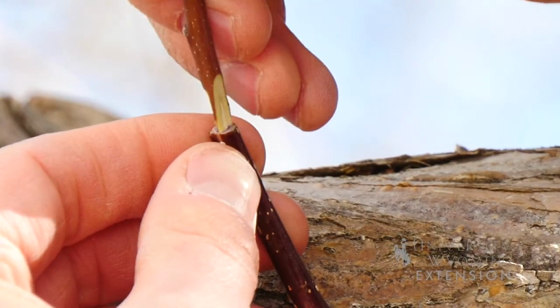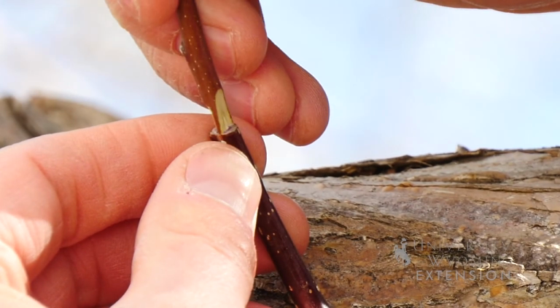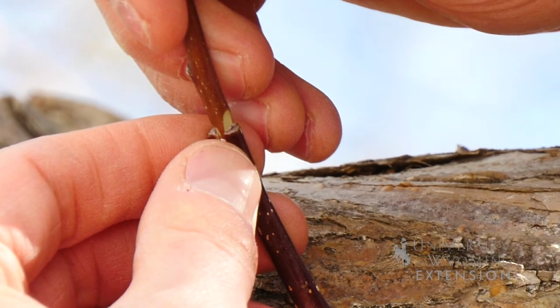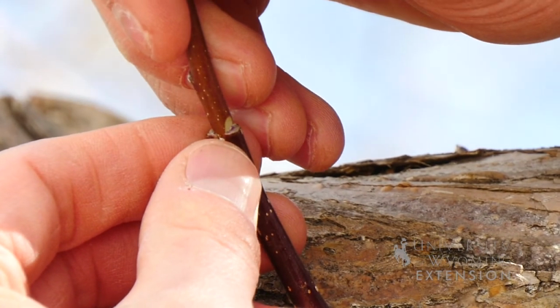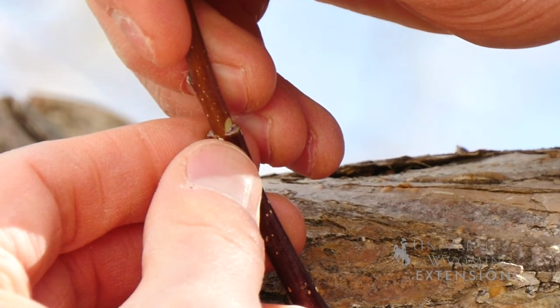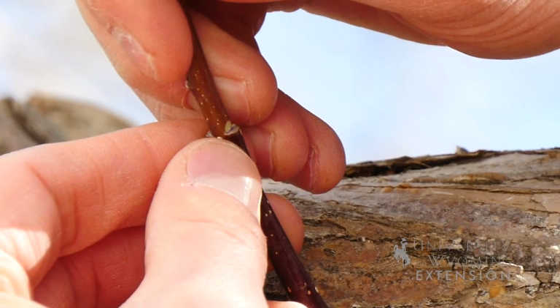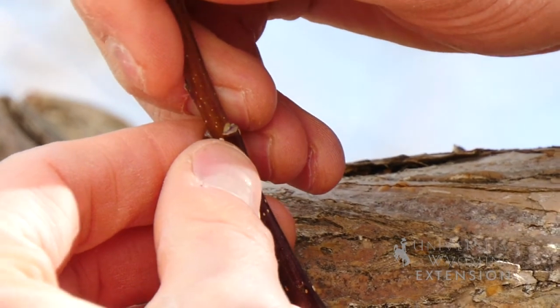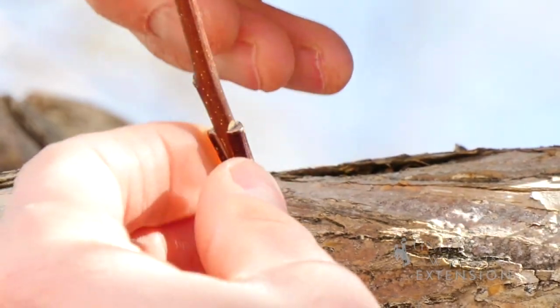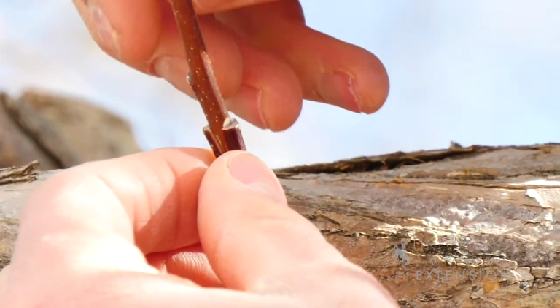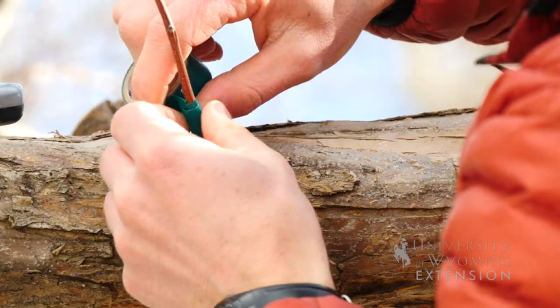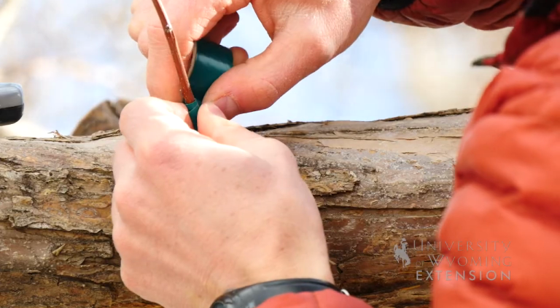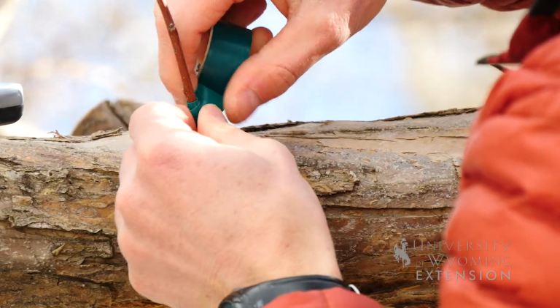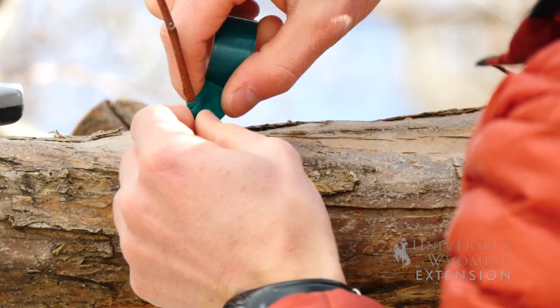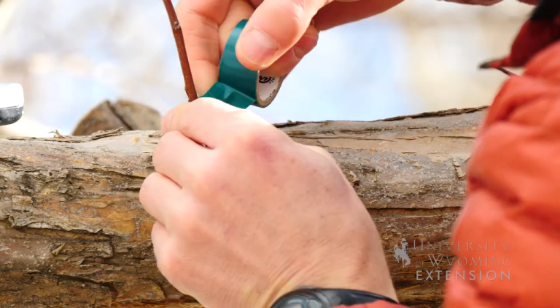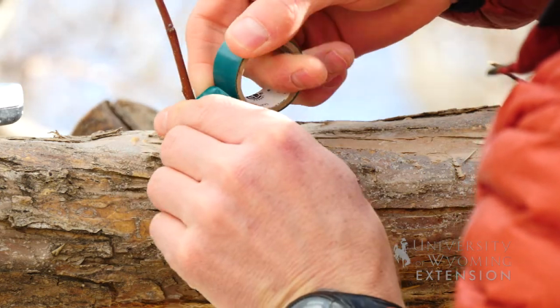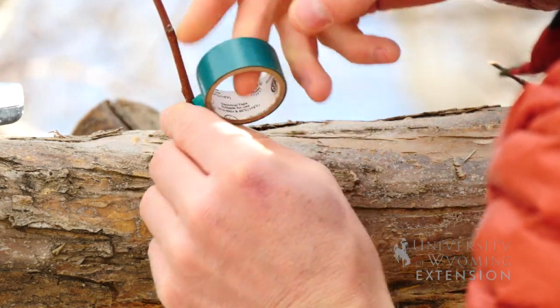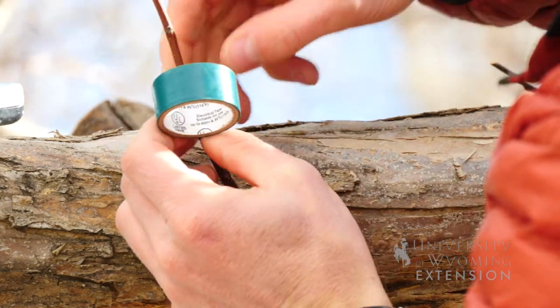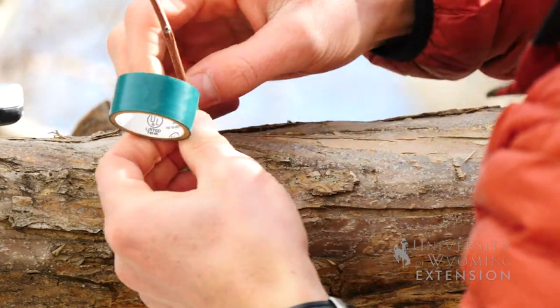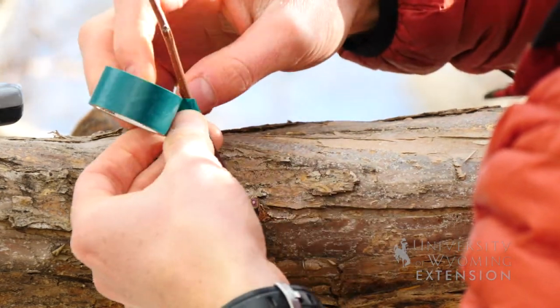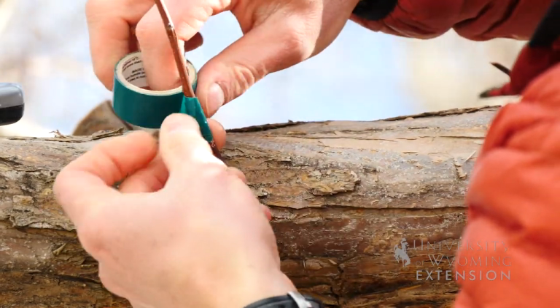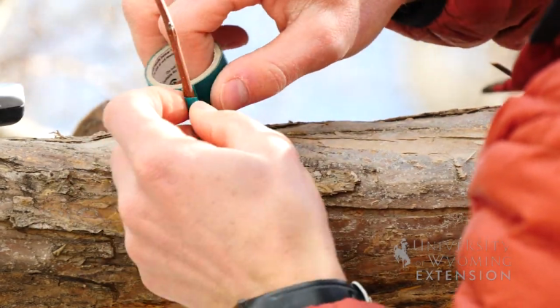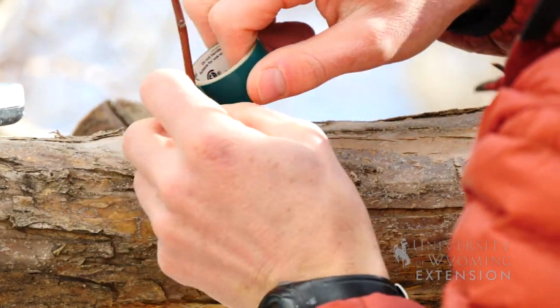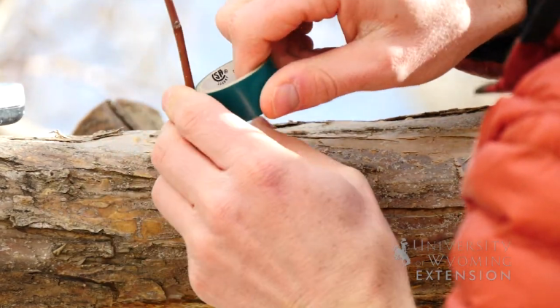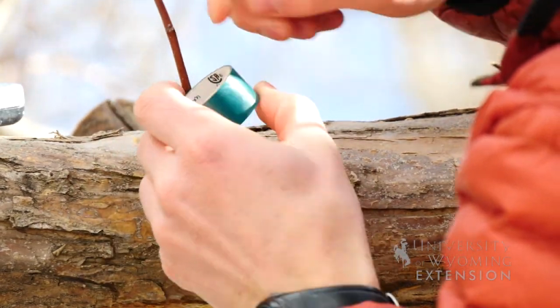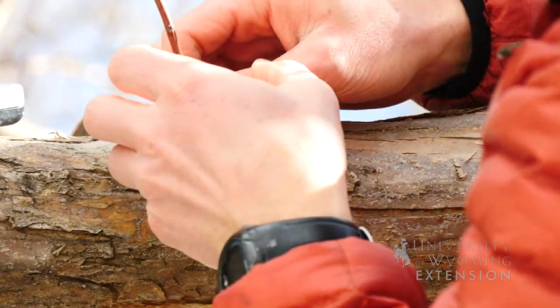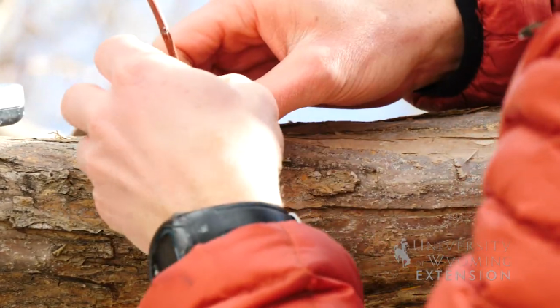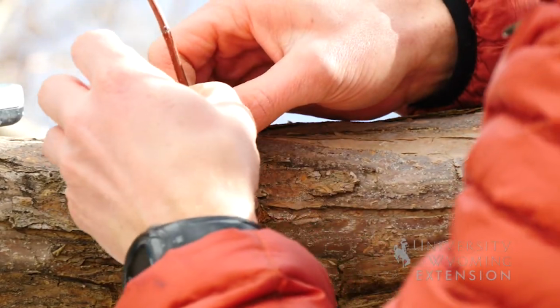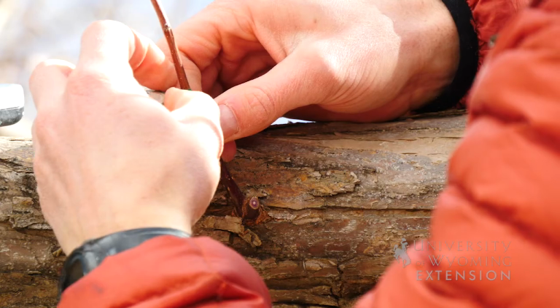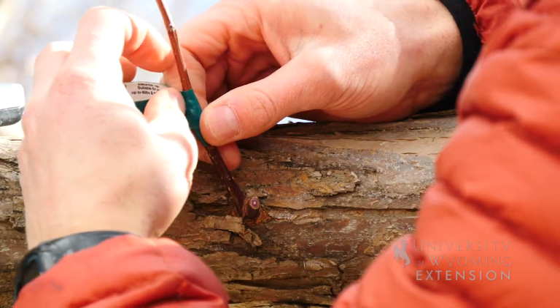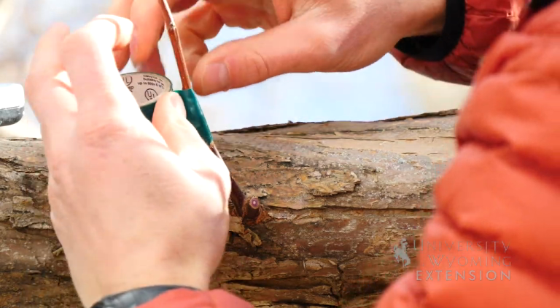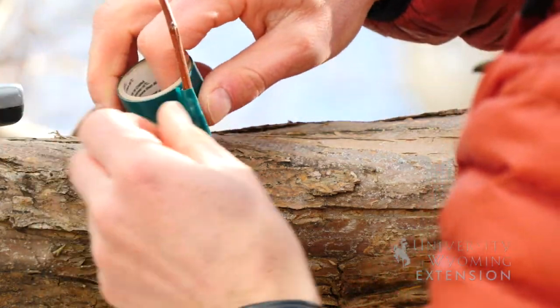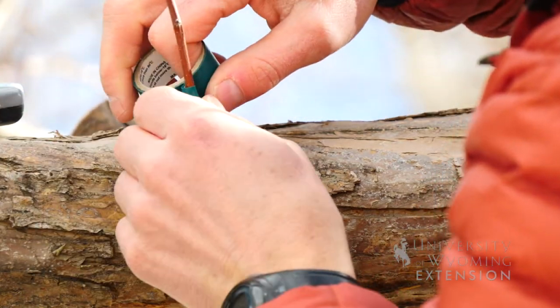Once we have fitted our v-cut into the notch on the tree, we will then want to seal it up with a grafting tape or electrical tape. This will help prevent disease and water loss of the new grafting section.